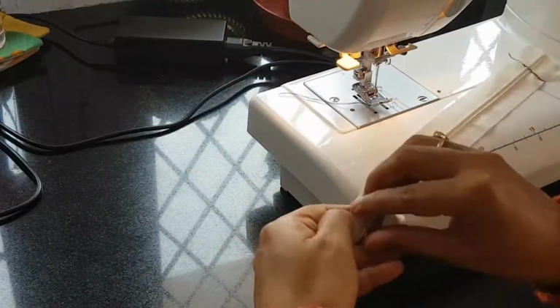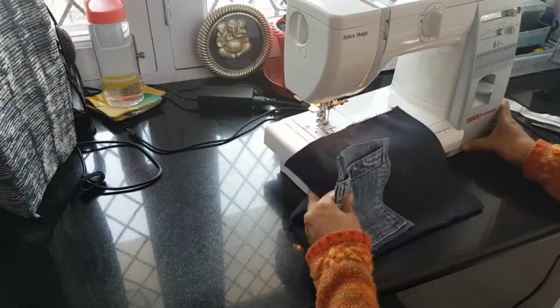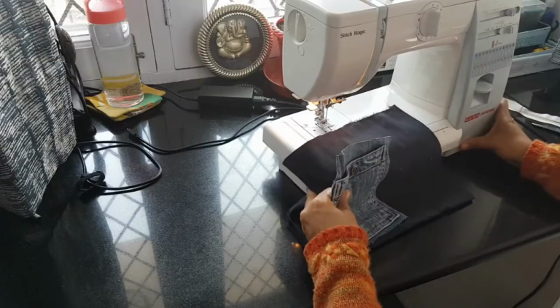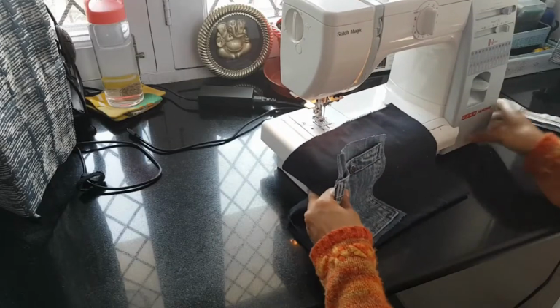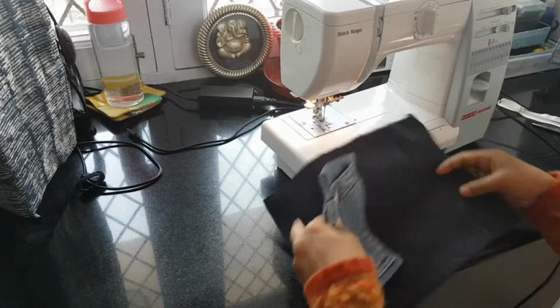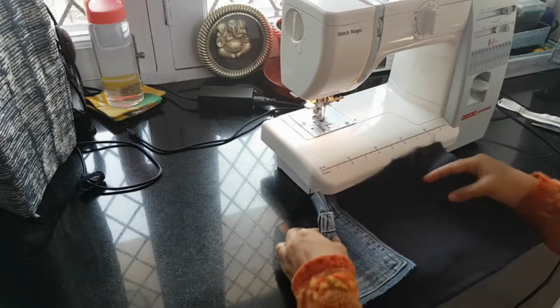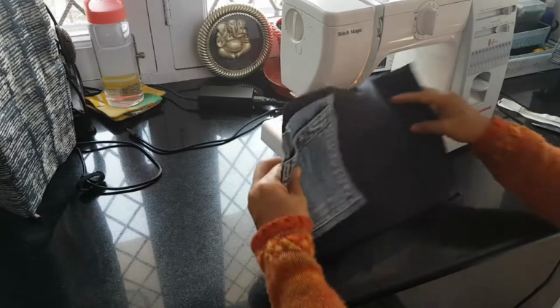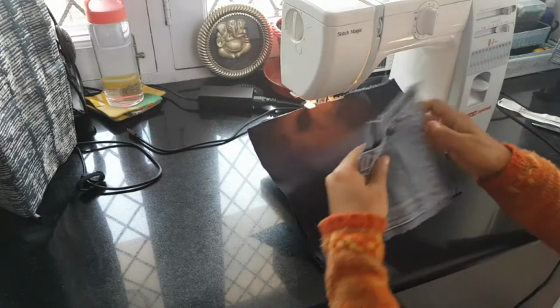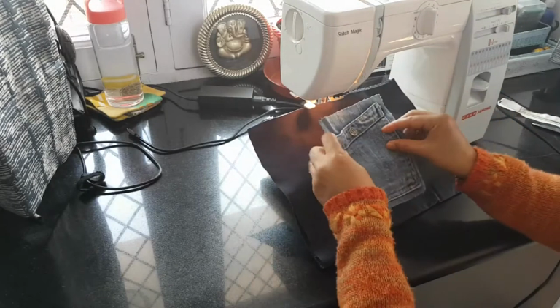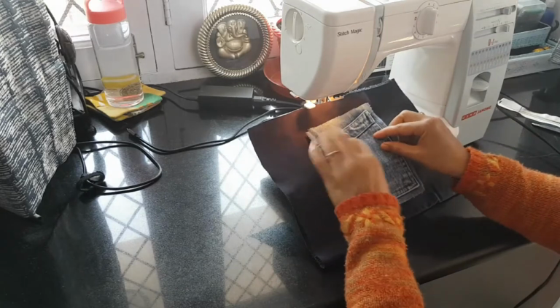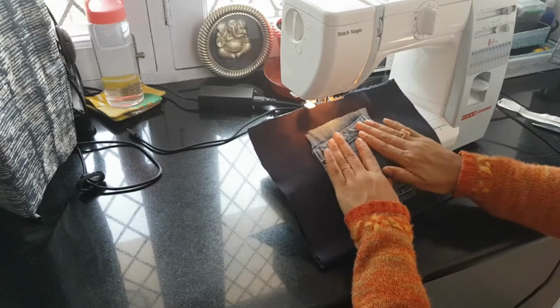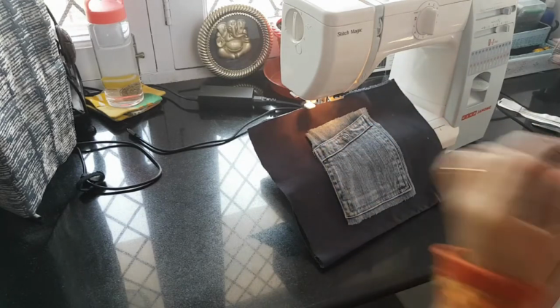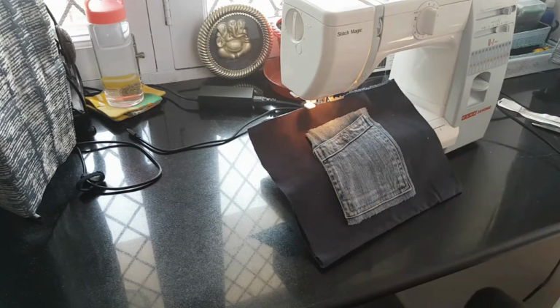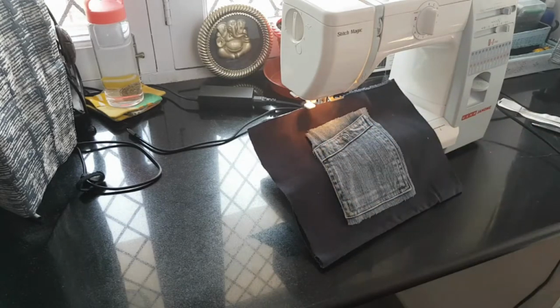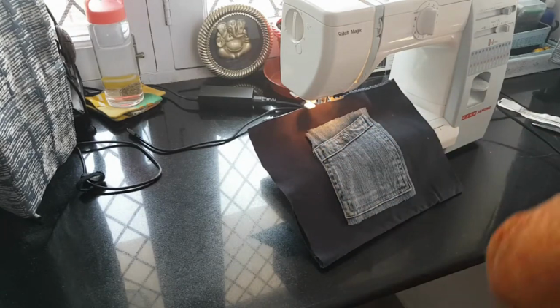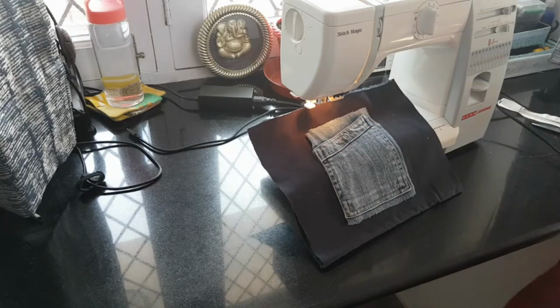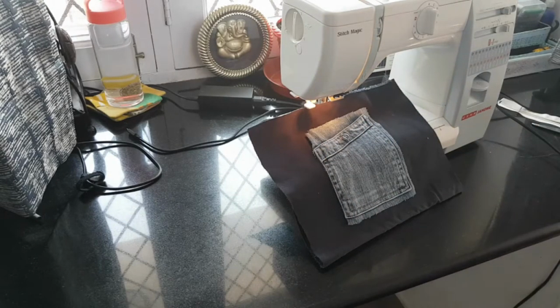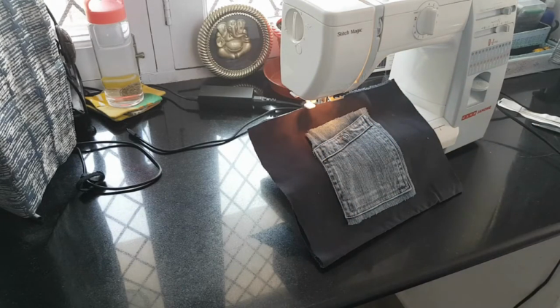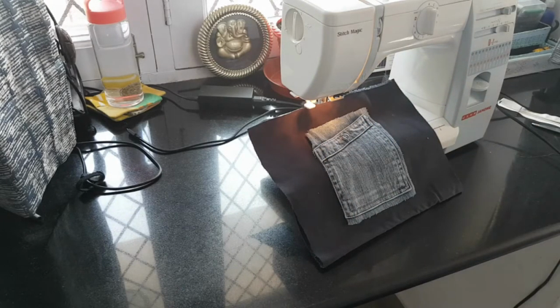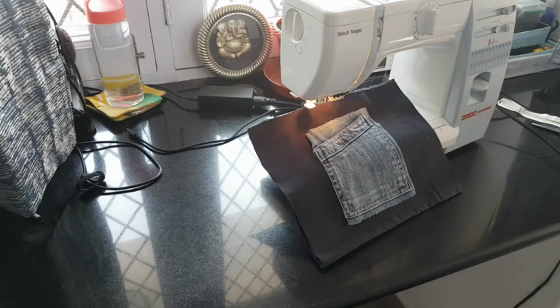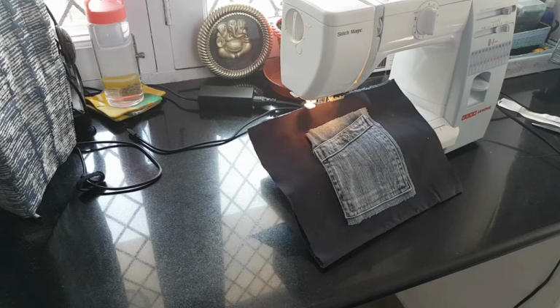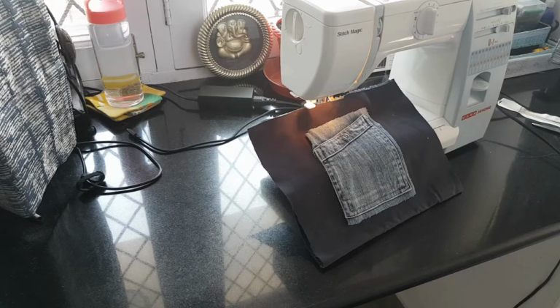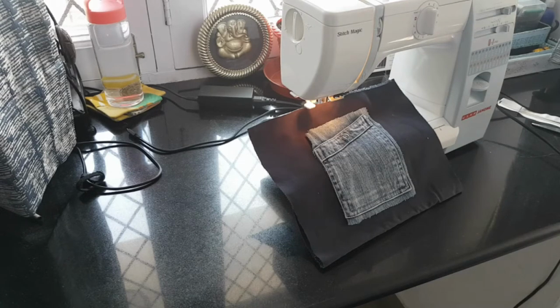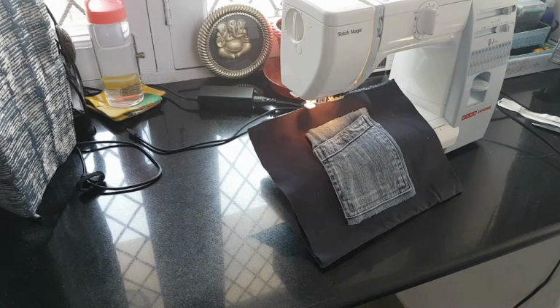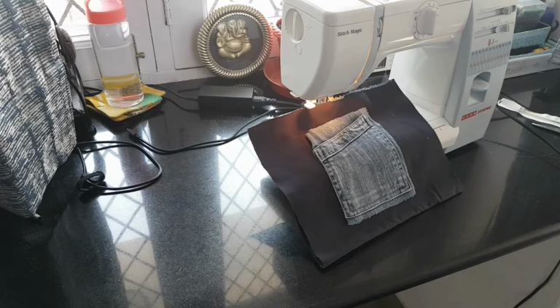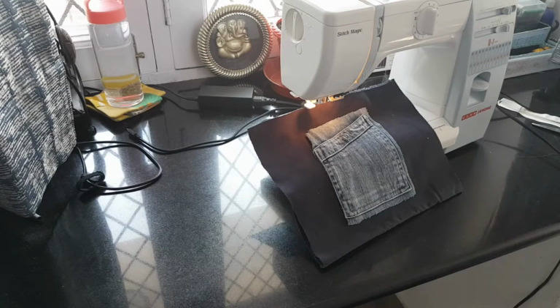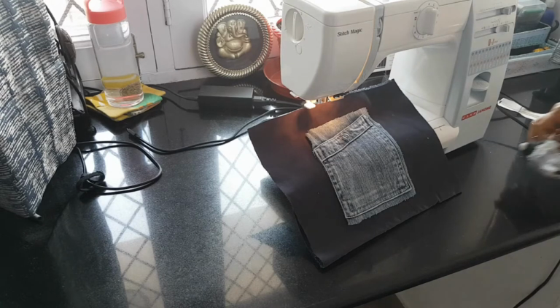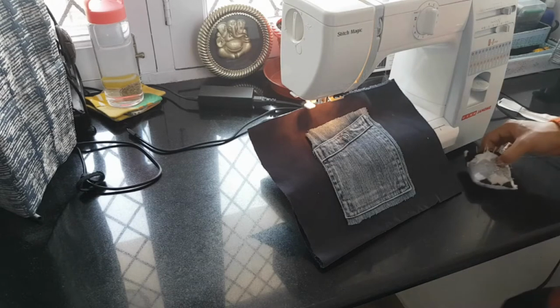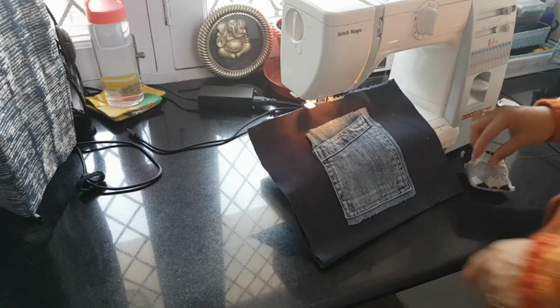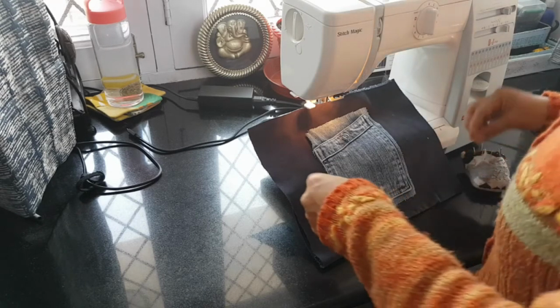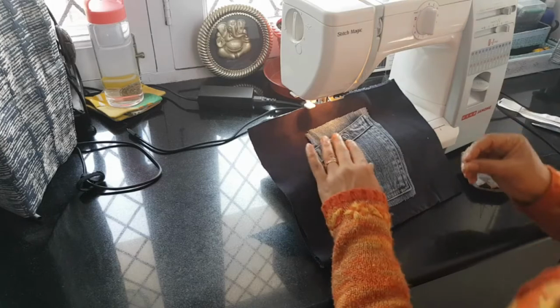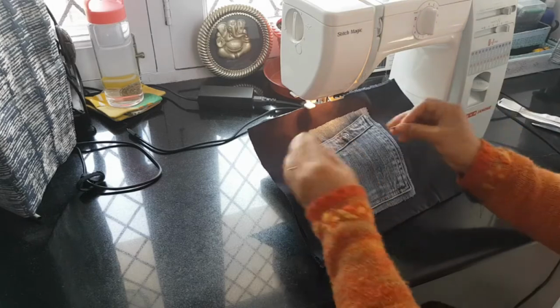To stitch the pocket to the inner body, I place it approximately at the center by eyeballing, pin it at the center, and then give it a zigzag stitch all around.